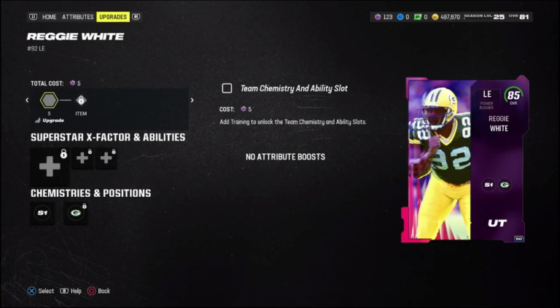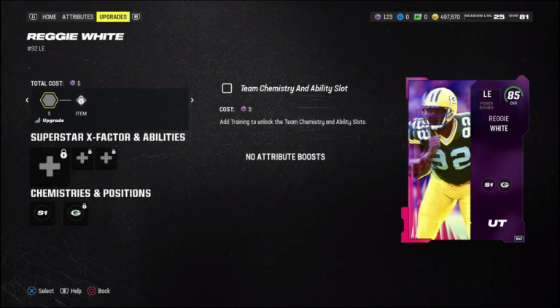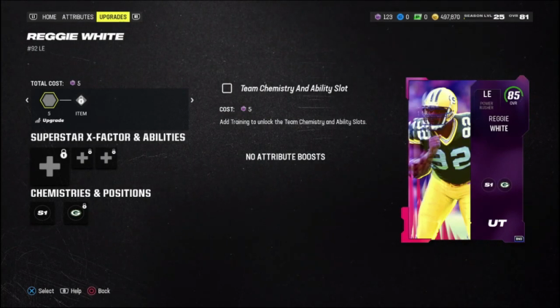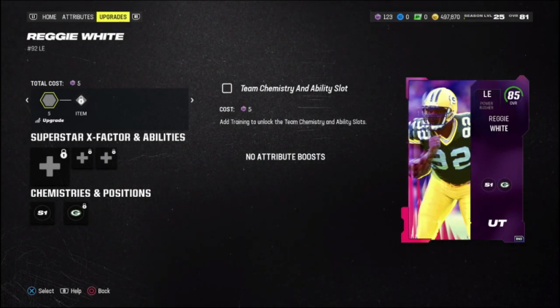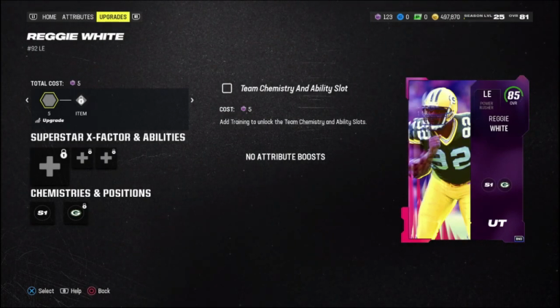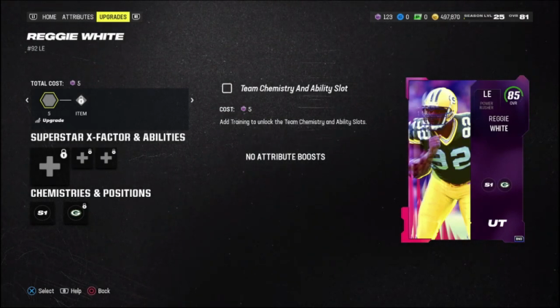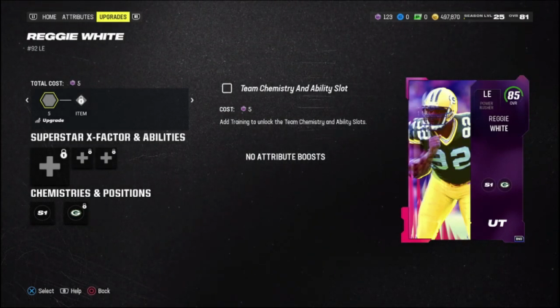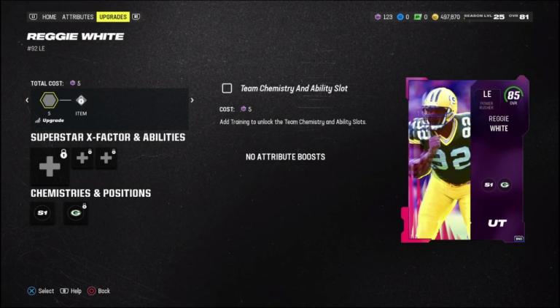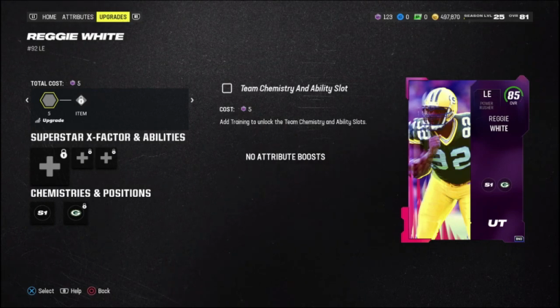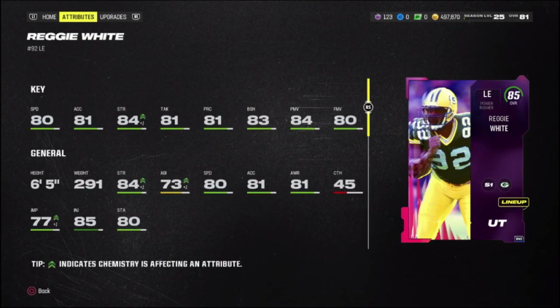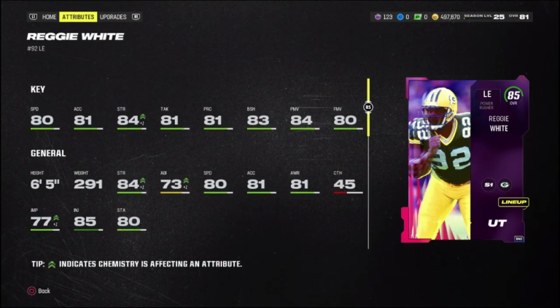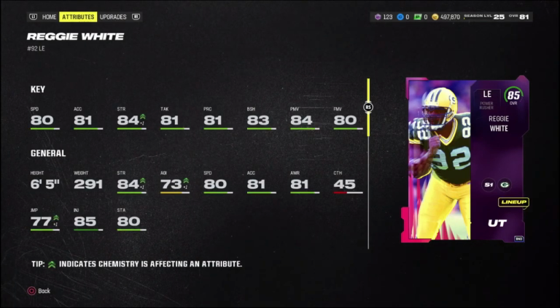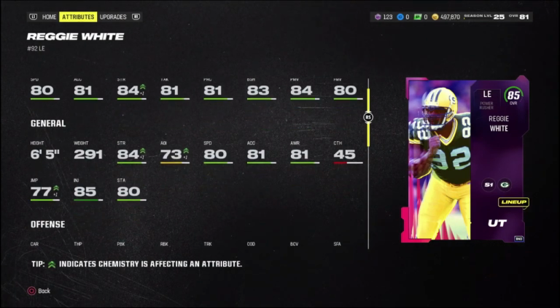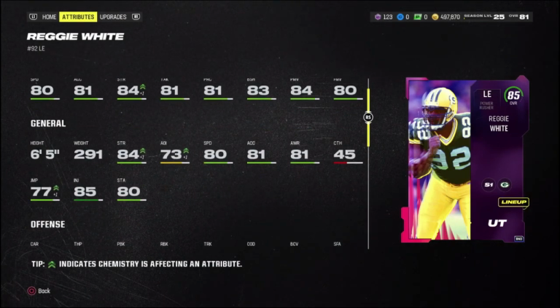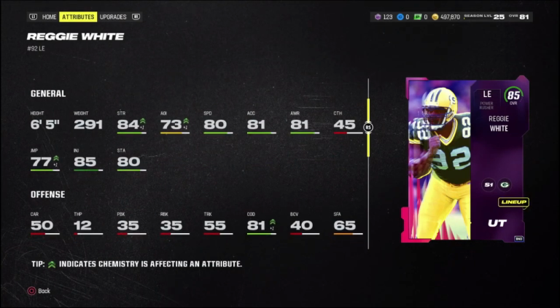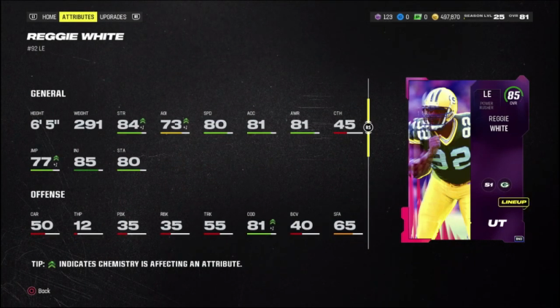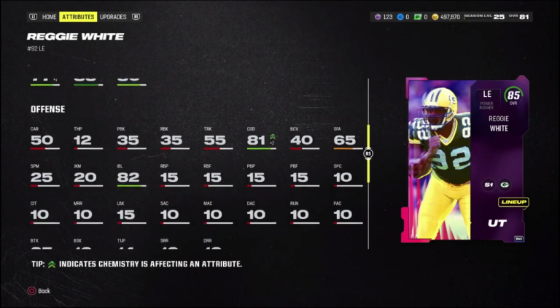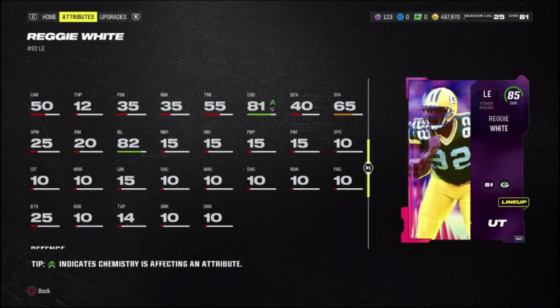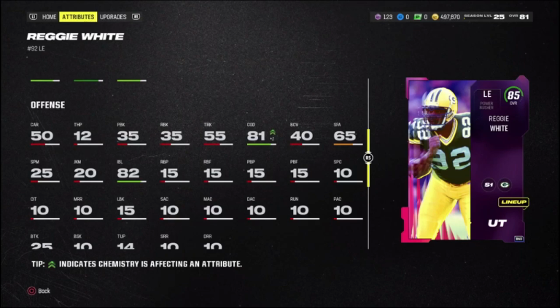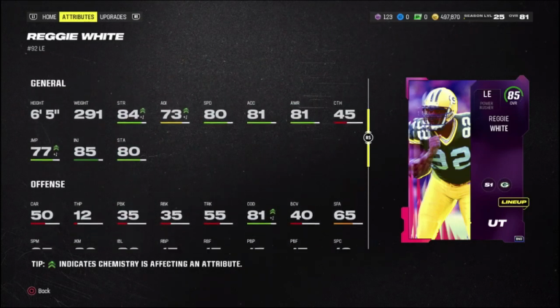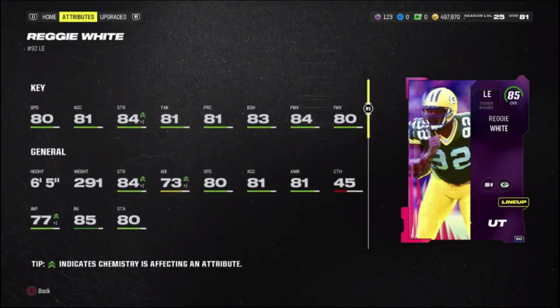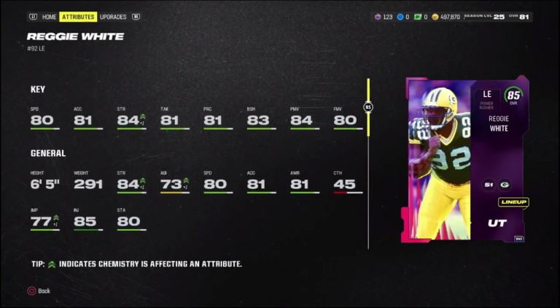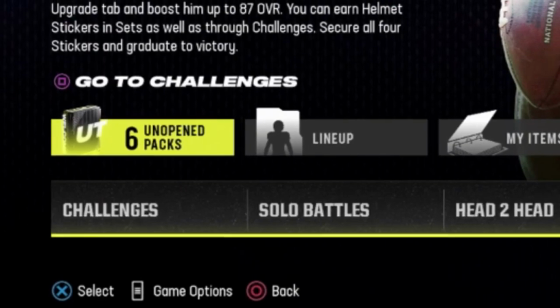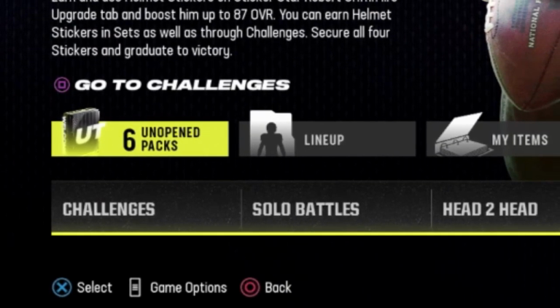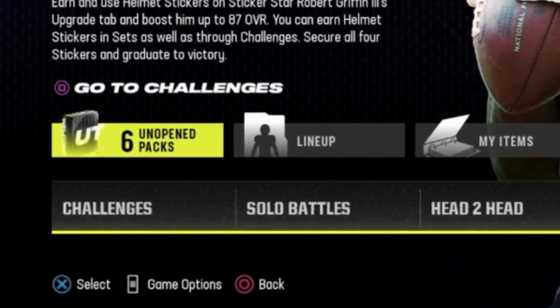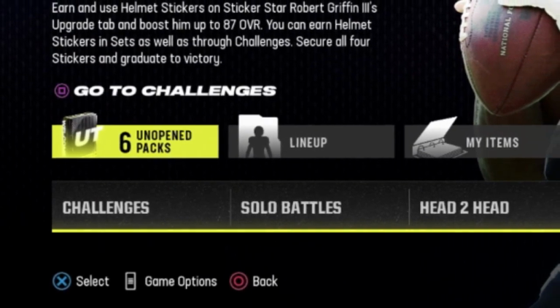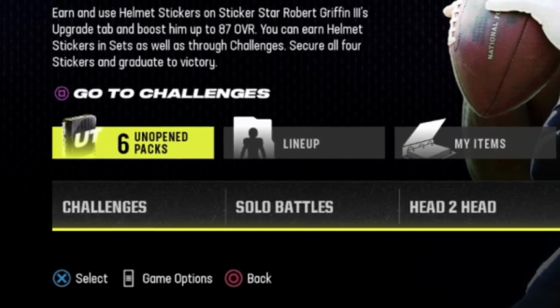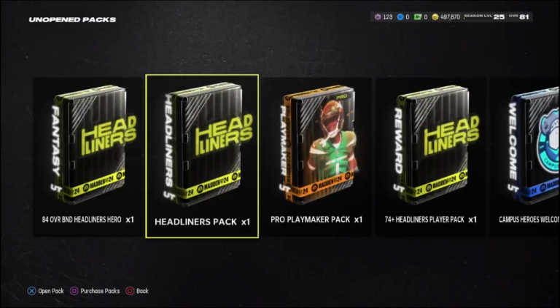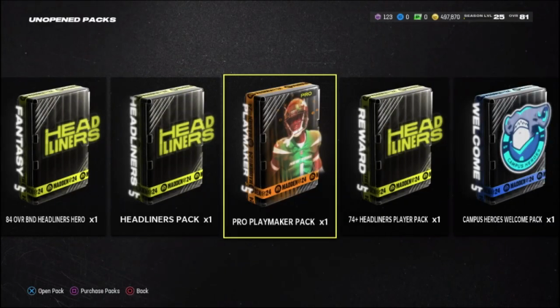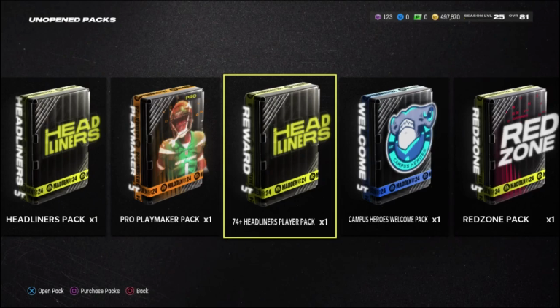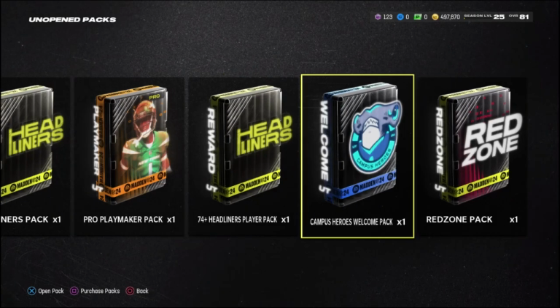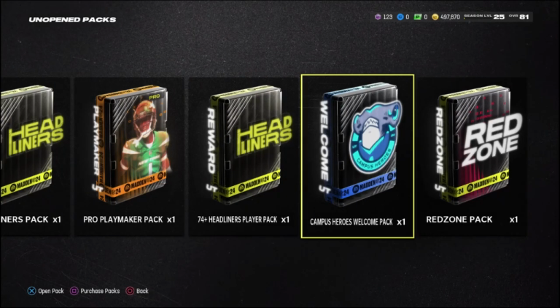It's actually been a couple of days since I filmed the last segment. I ended up picking up an 85 overall Reggie White from the field pass — this card looks absolutely sick and is going to help a lot on the defensive side with getting pressure. We do have six unopened packs to get into, mostly headliner packs.